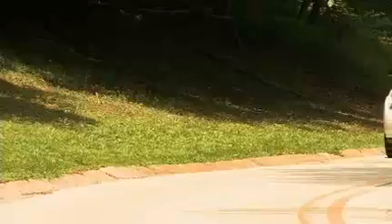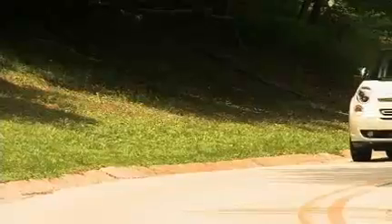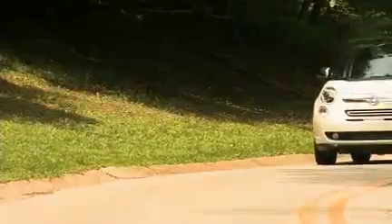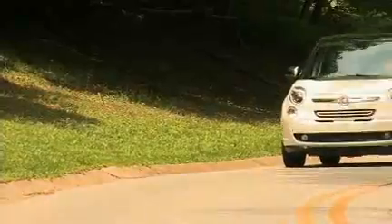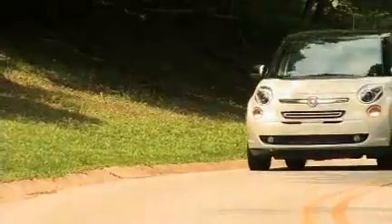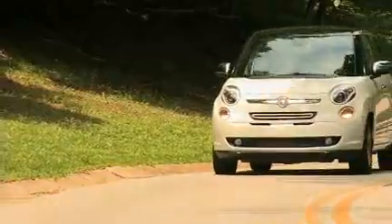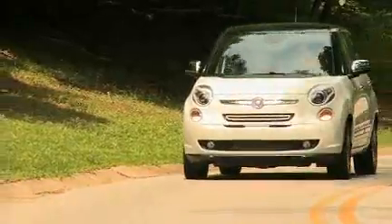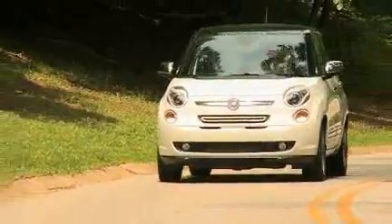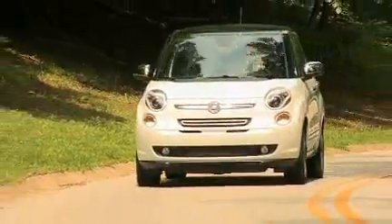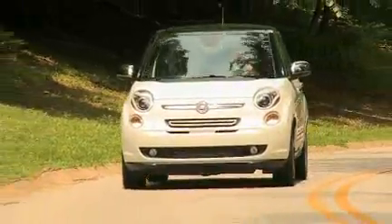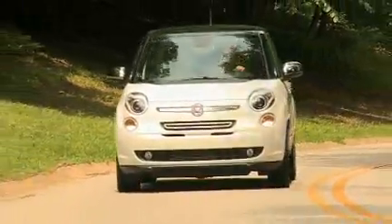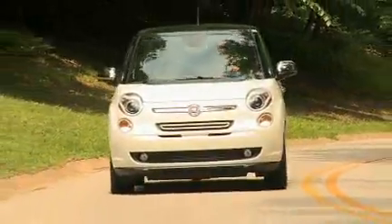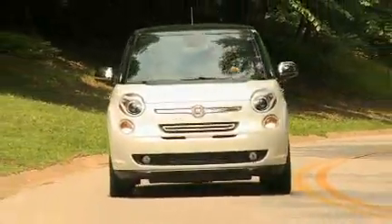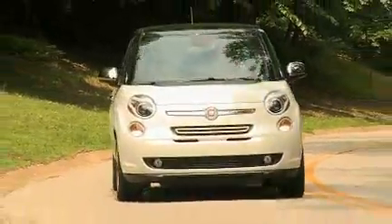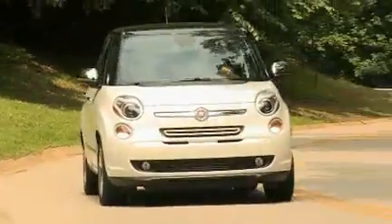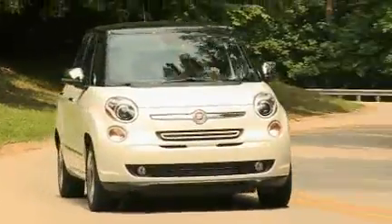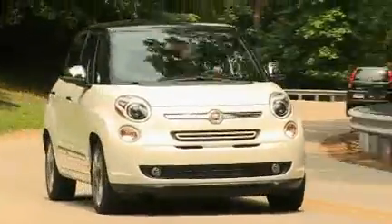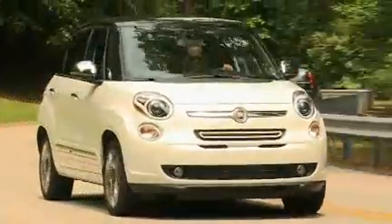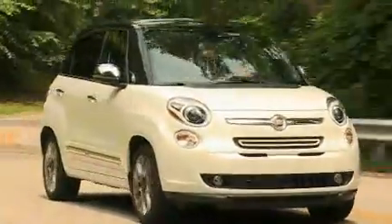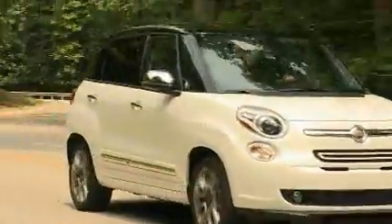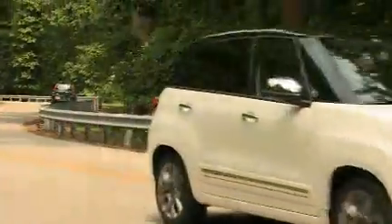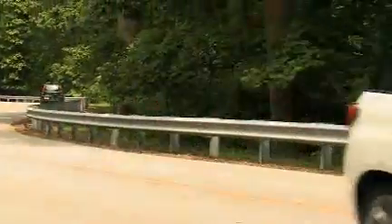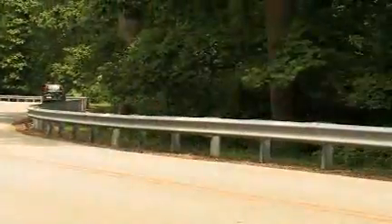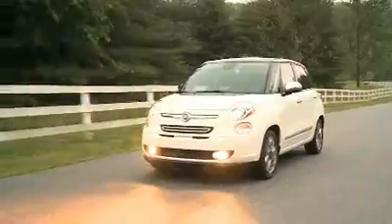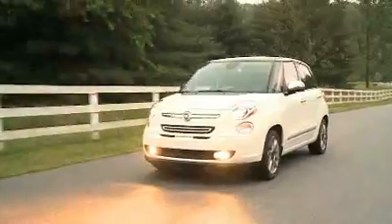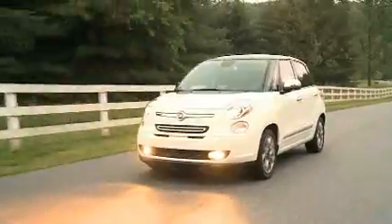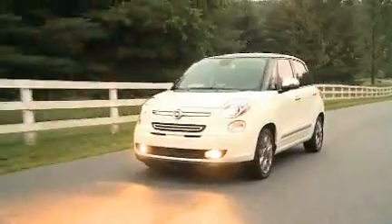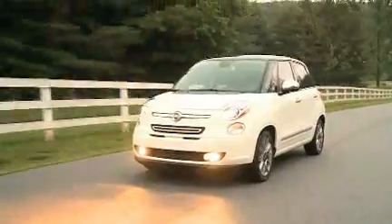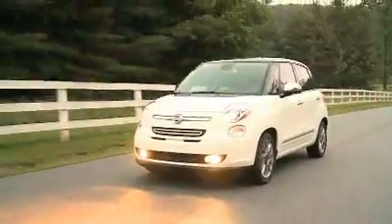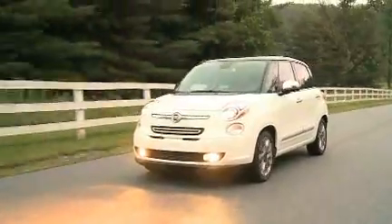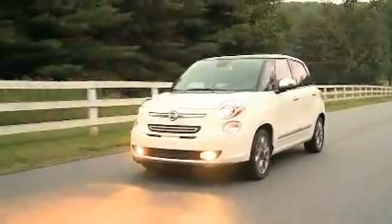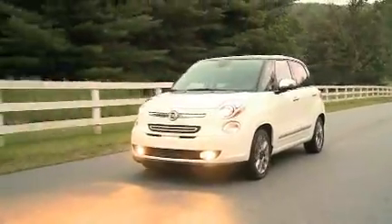The Italian-designed urban utility vehicle comes in four models. The Pop, which is Italian-style, 6-speed manual only, starts at $19,900 with no options.